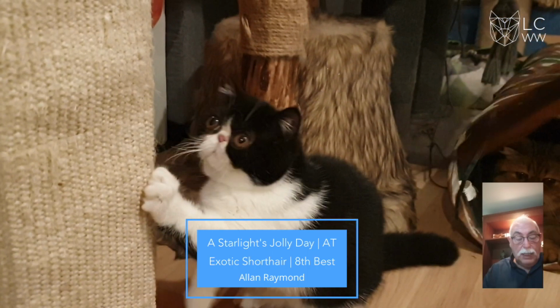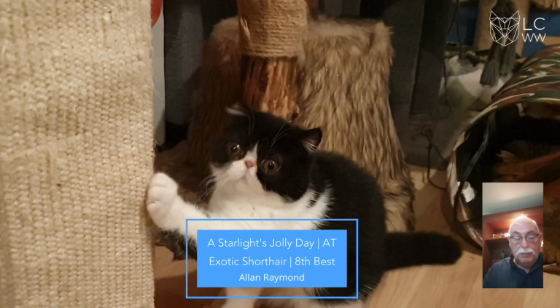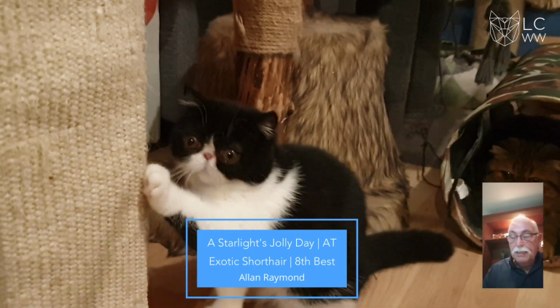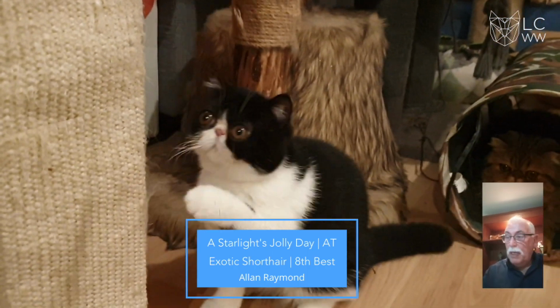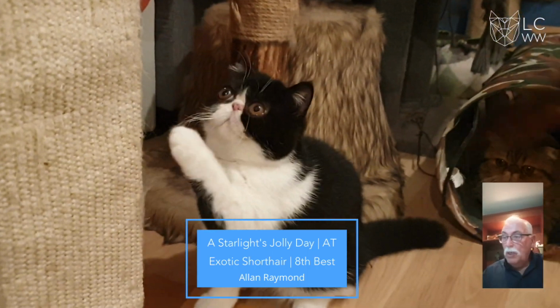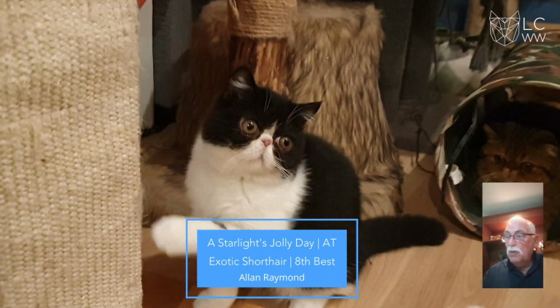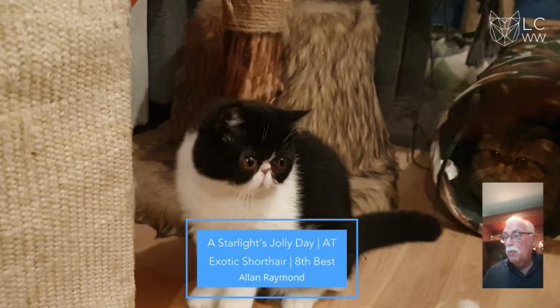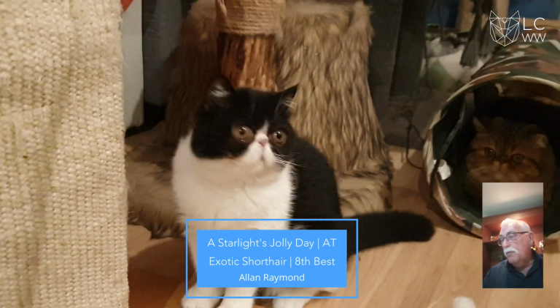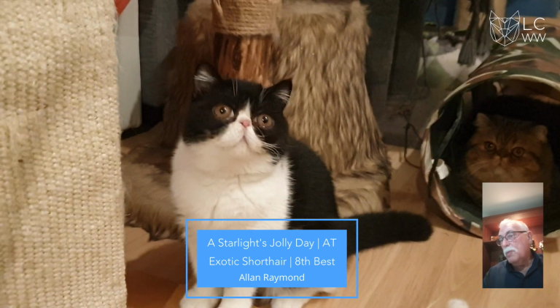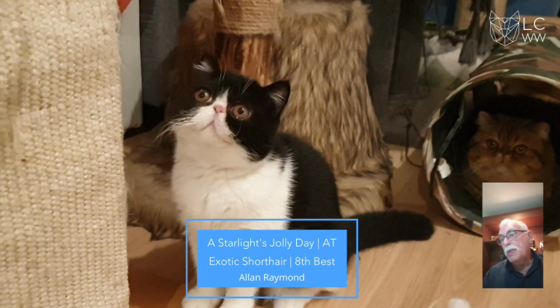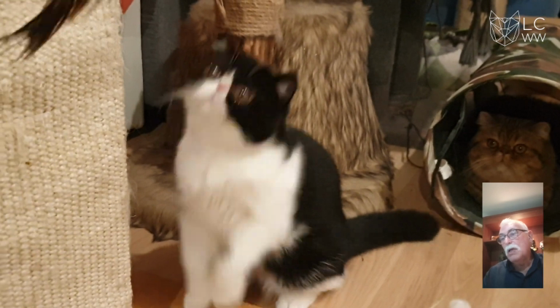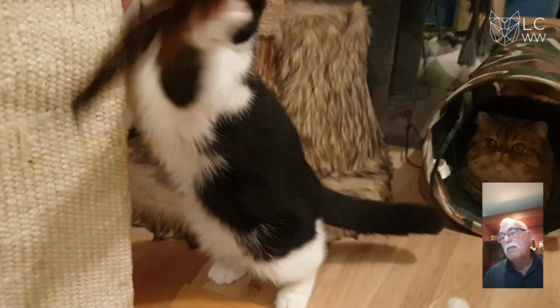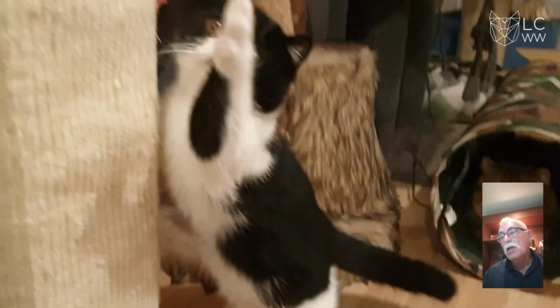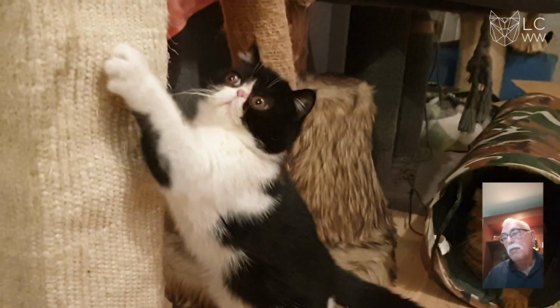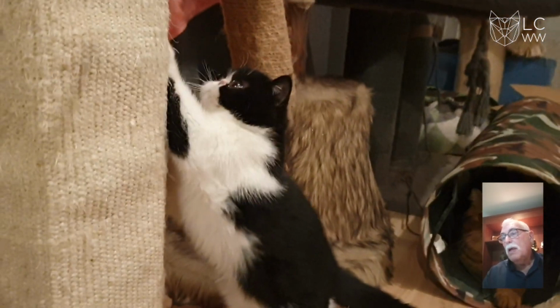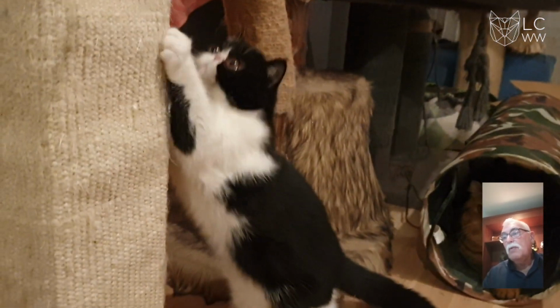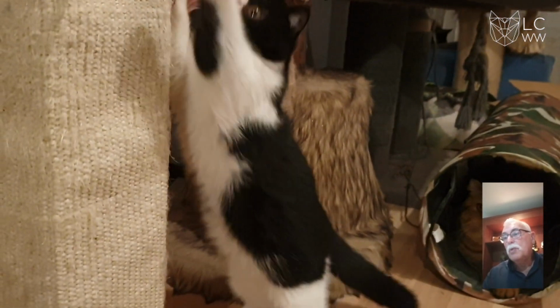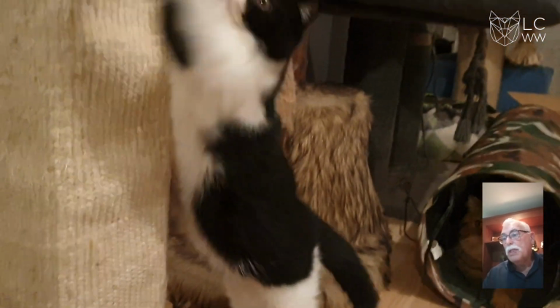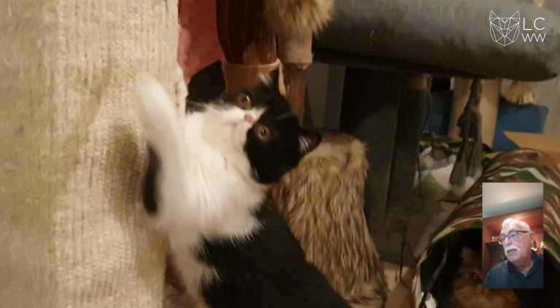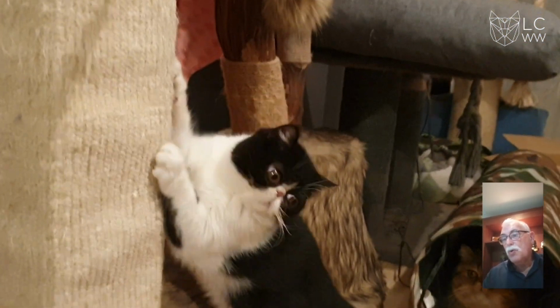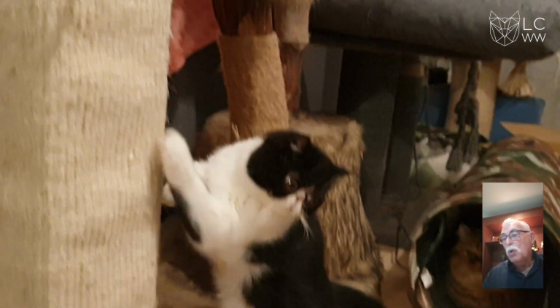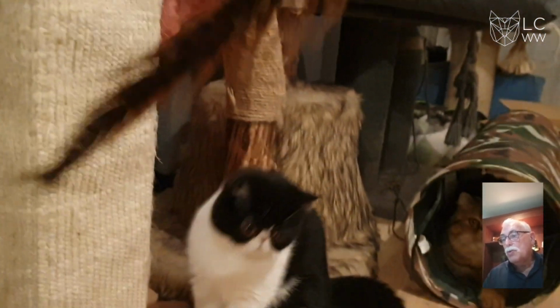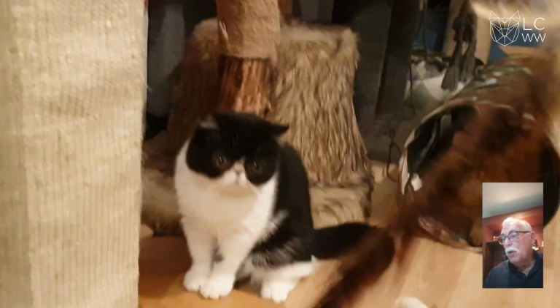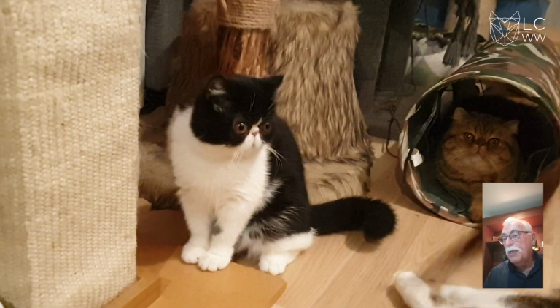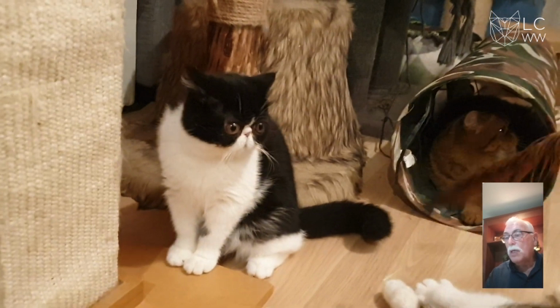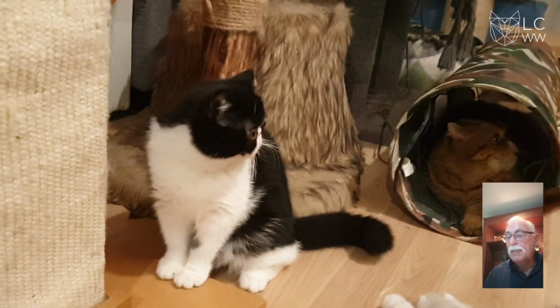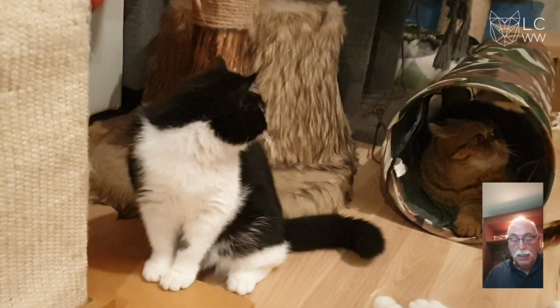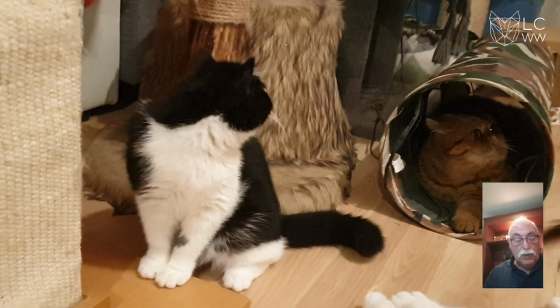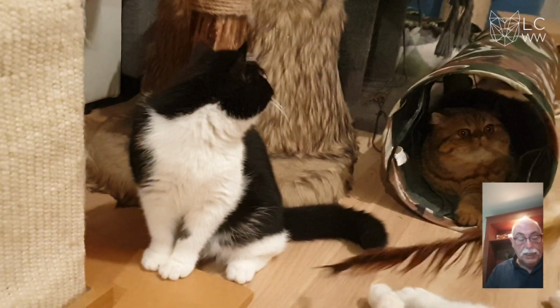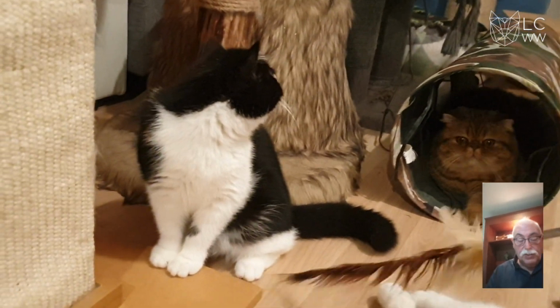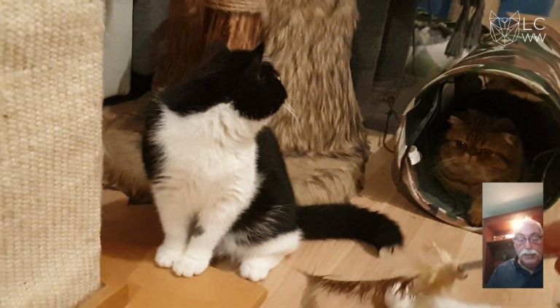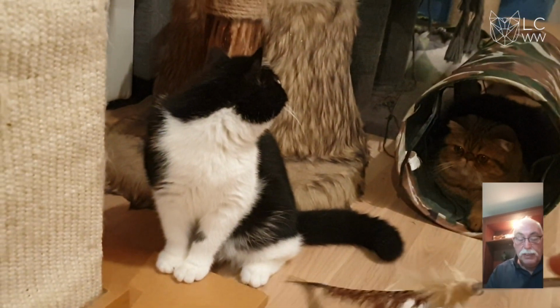8th best is a black and white Exotic with beautiful width between the eyes, lovely eye shape, lovely width between the ears, strong body, strong boning, short legs. Congratulations on 8th best.